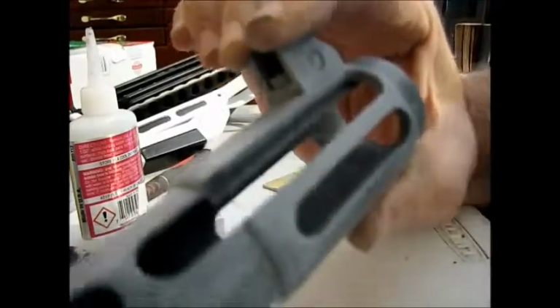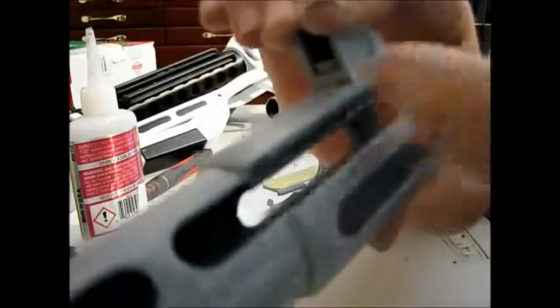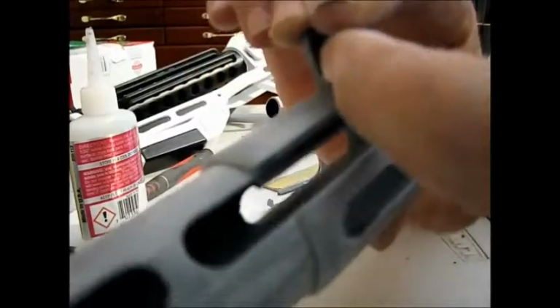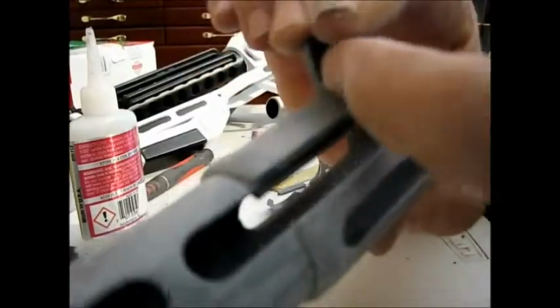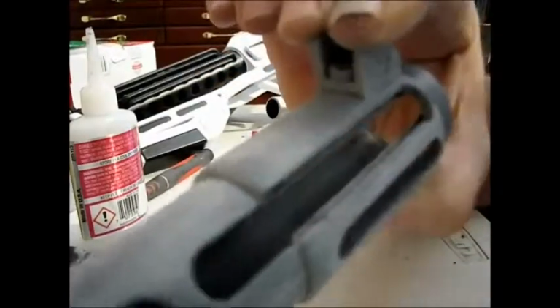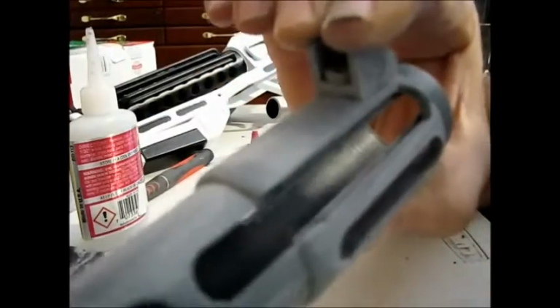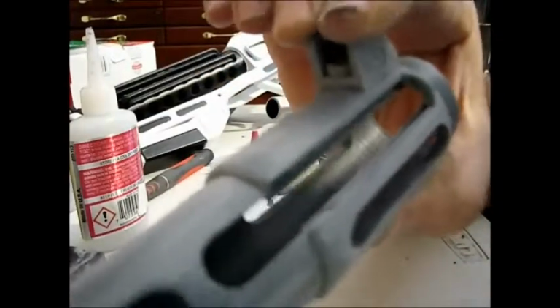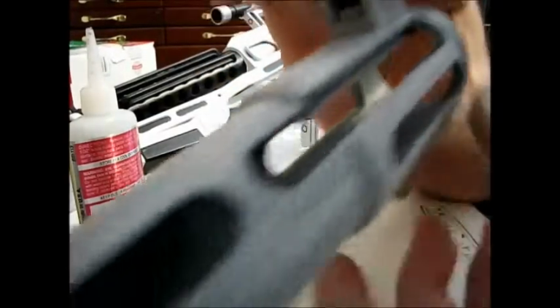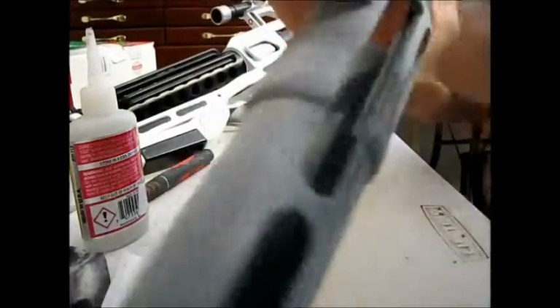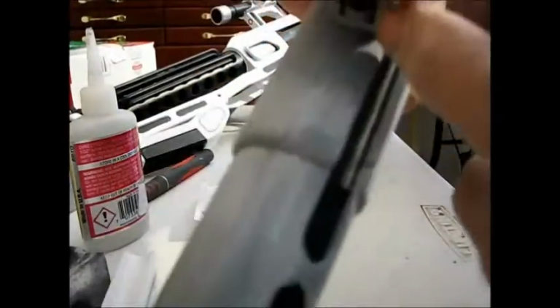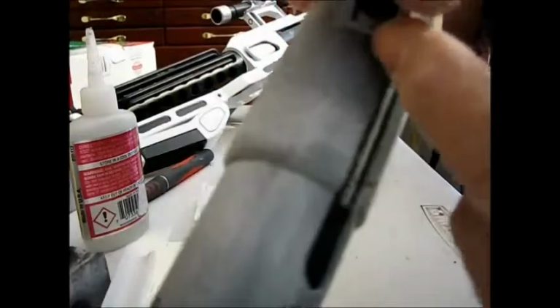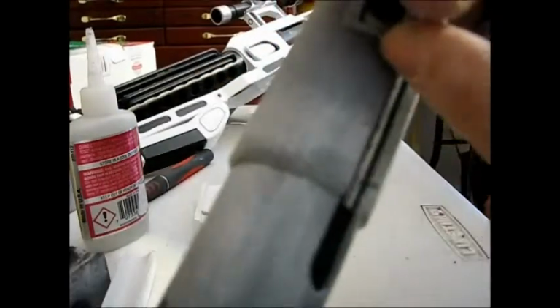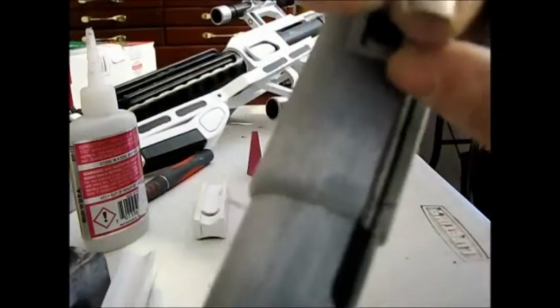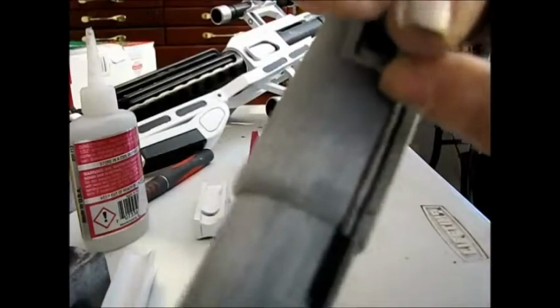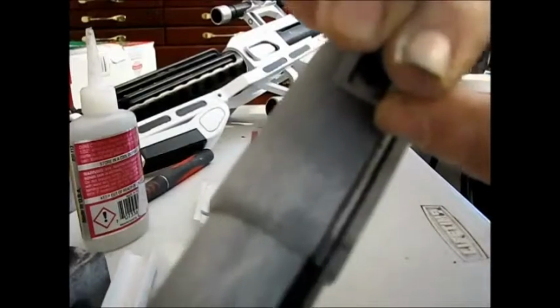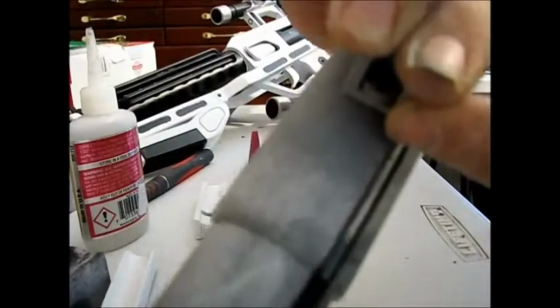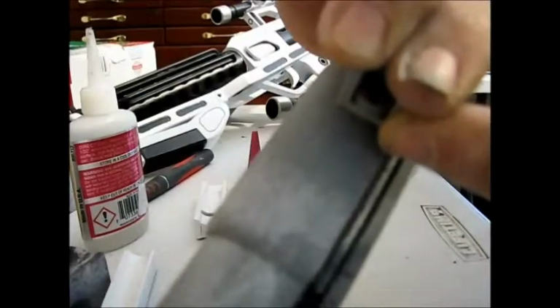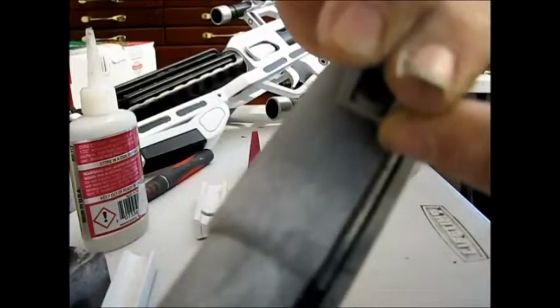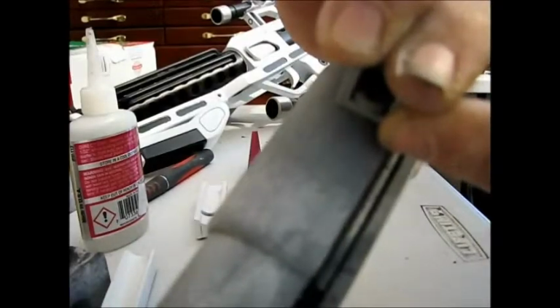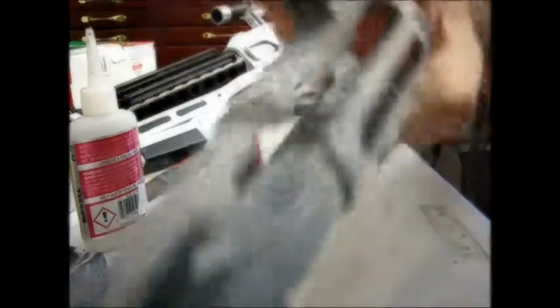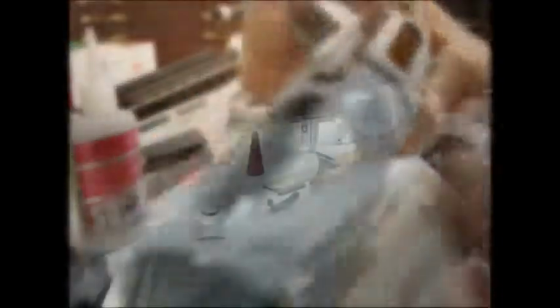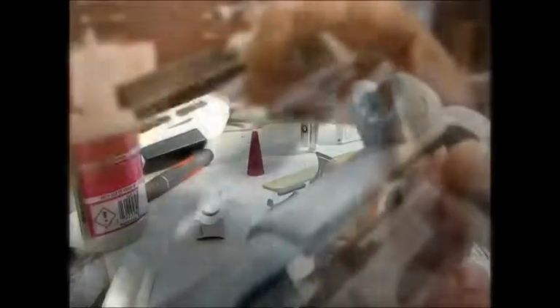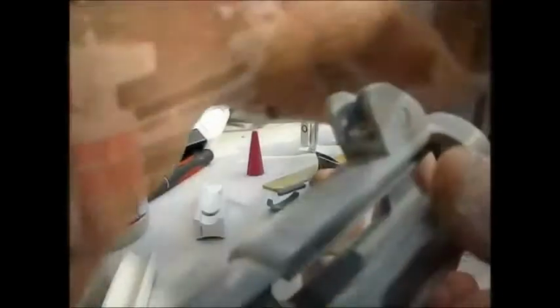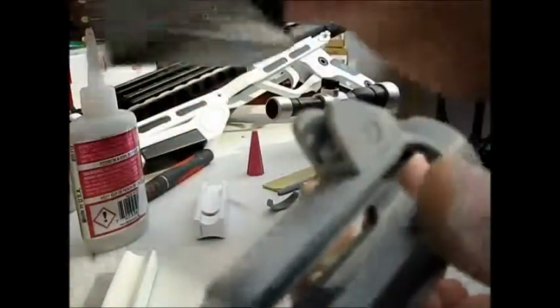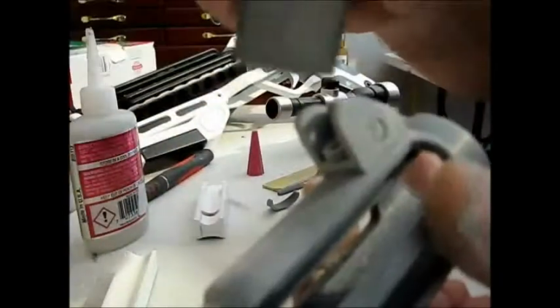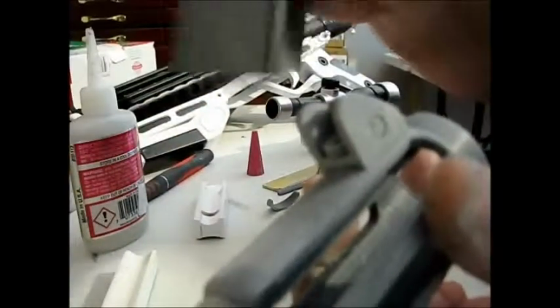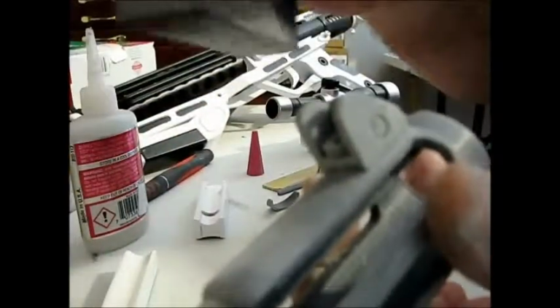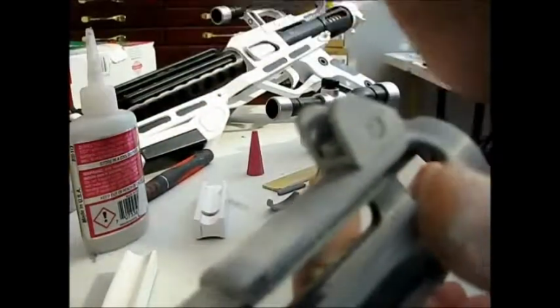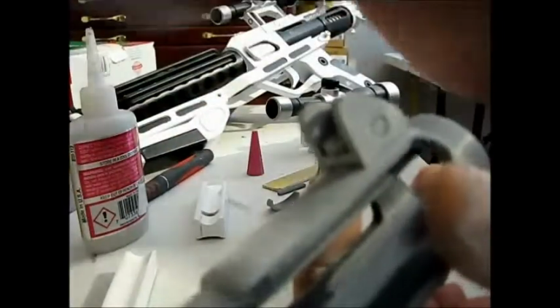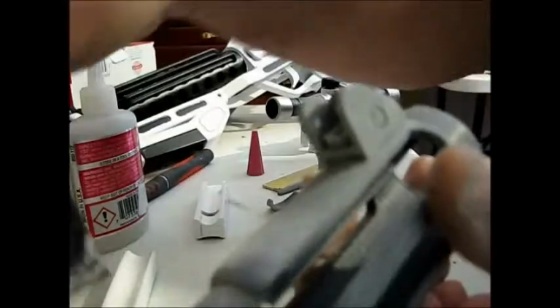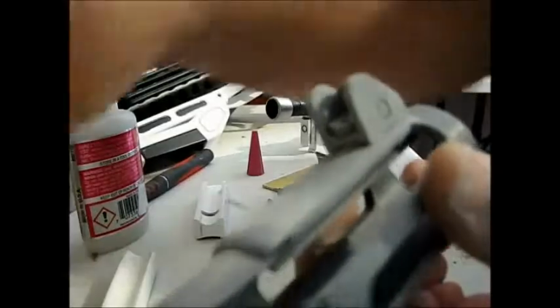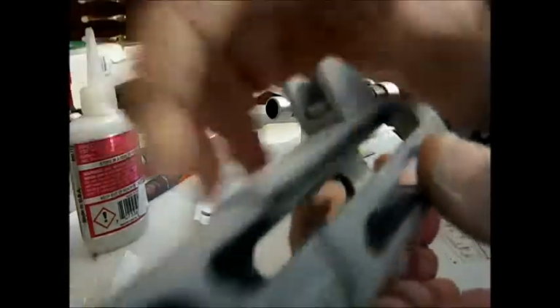That's where the rail will sit and where we're going to drill a hole - that's where the screw for the rail mount is. After the strip is dry I'm going to run the sanding sponge over it to soften all the edges.